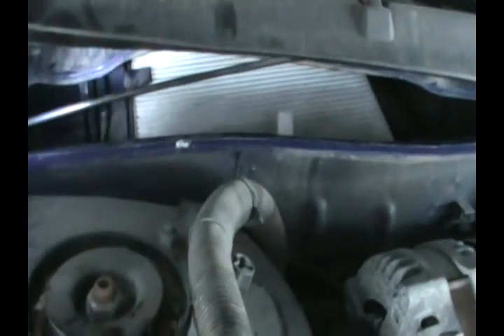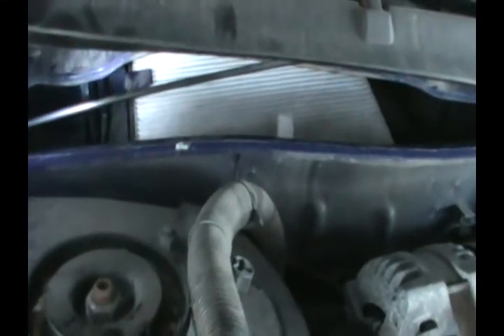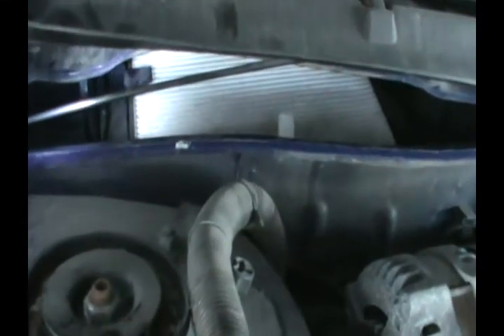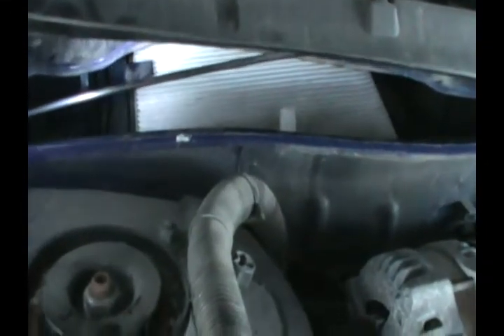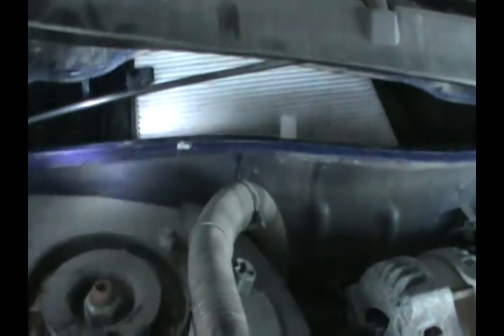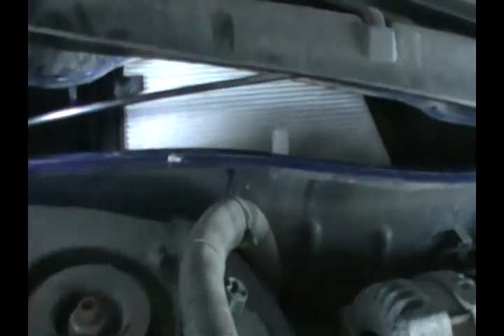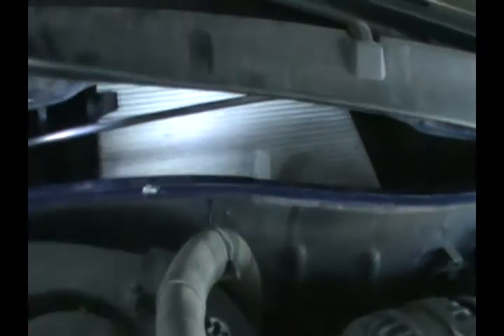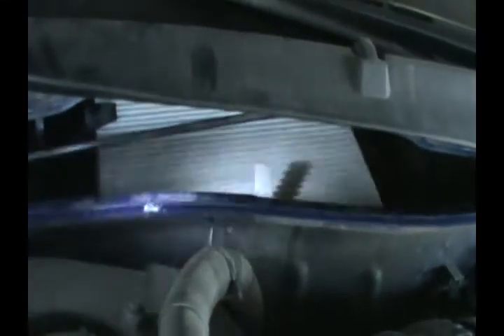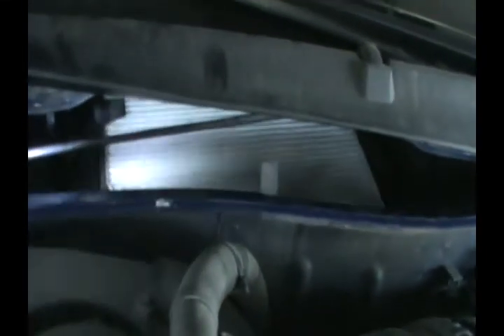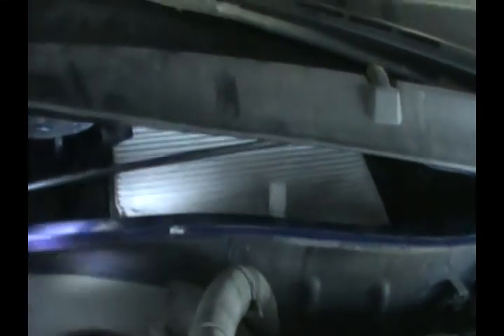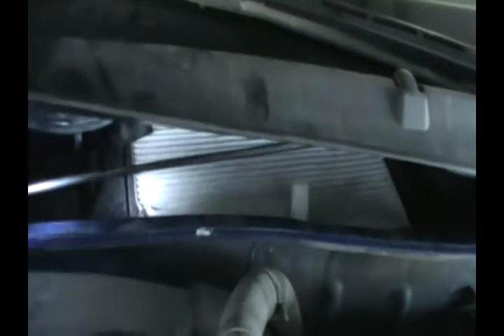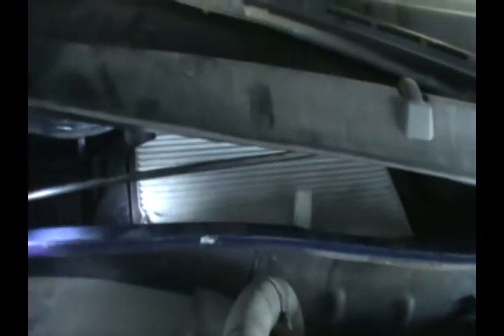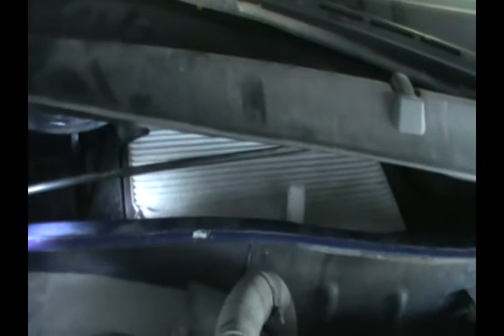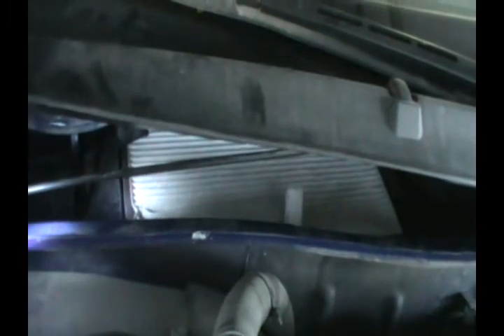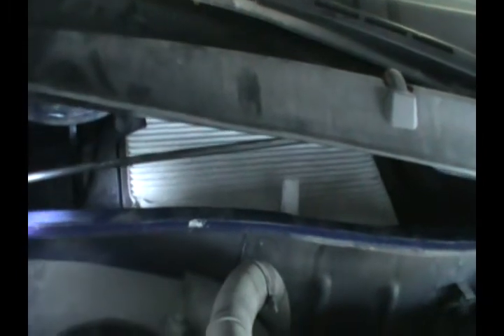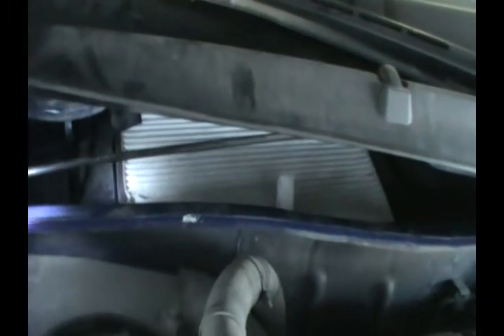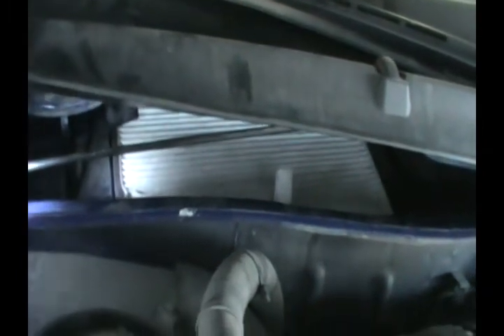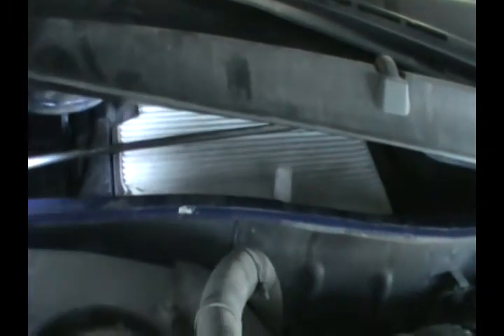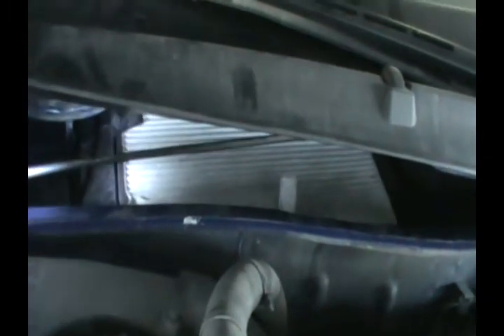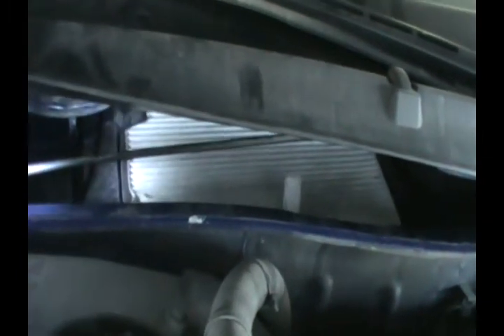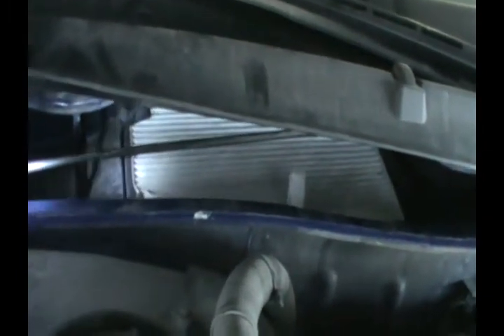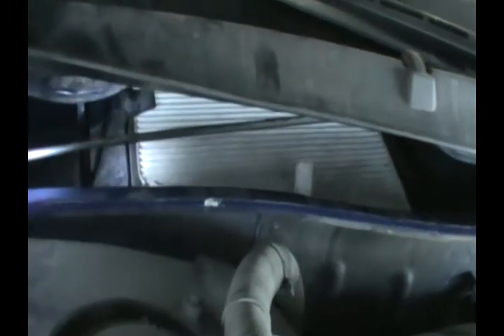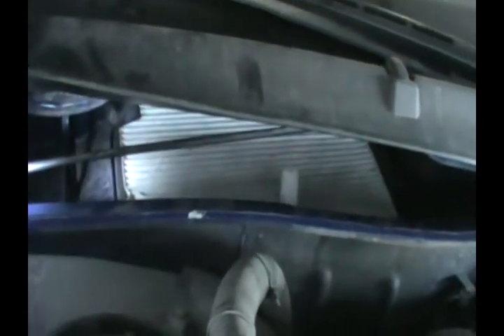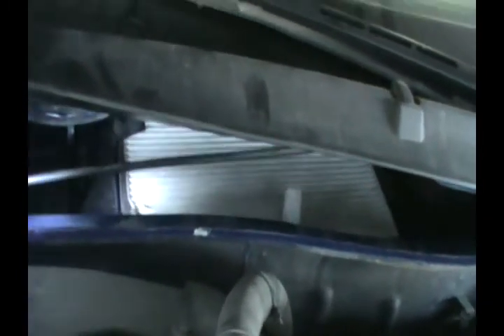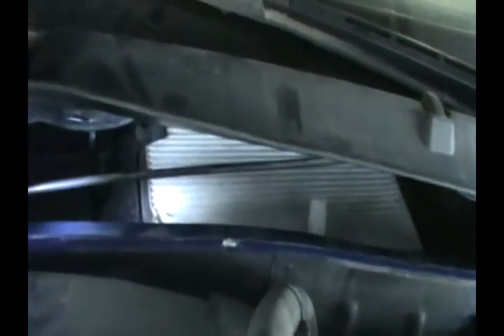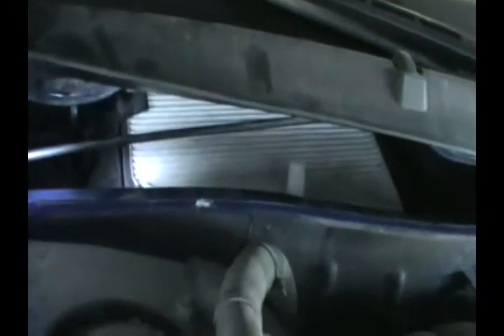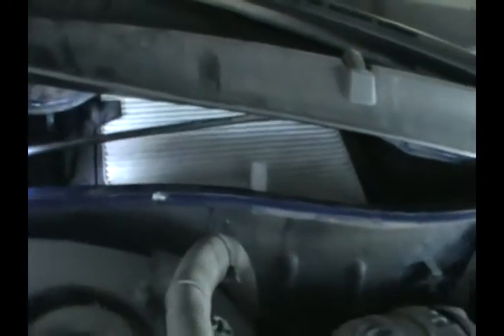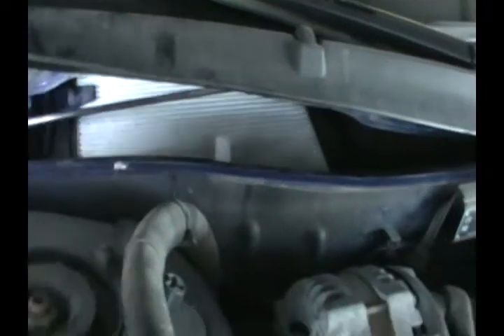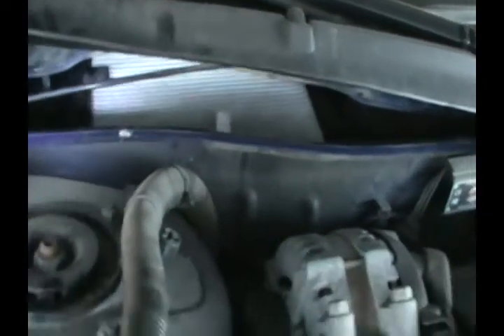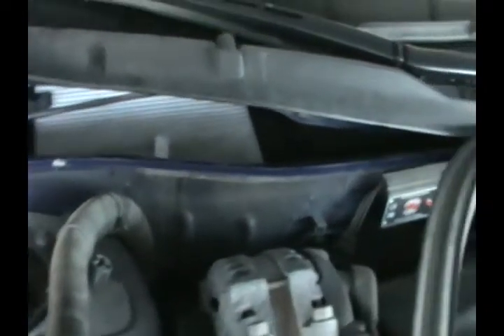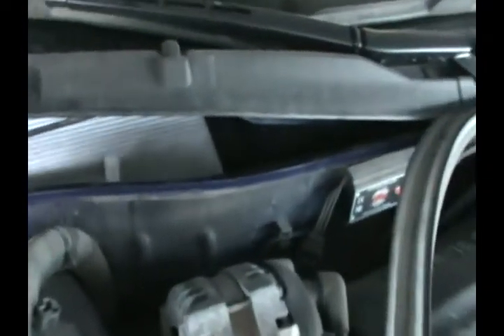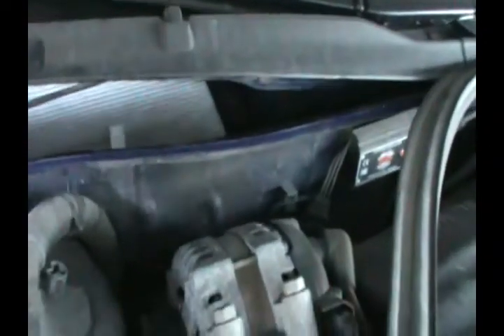I changed it originally because it was filthy, and now every three months I just take it out, give it a couple of shakes, and put it back in. So here it is — Kisra, can you come over?